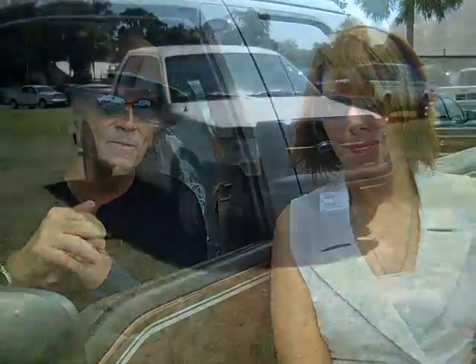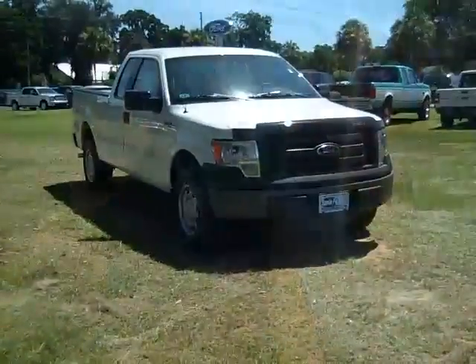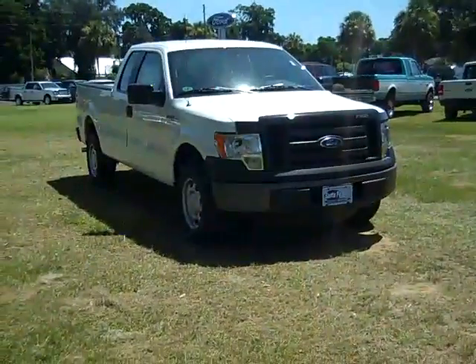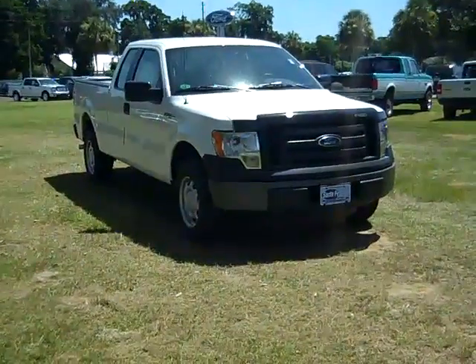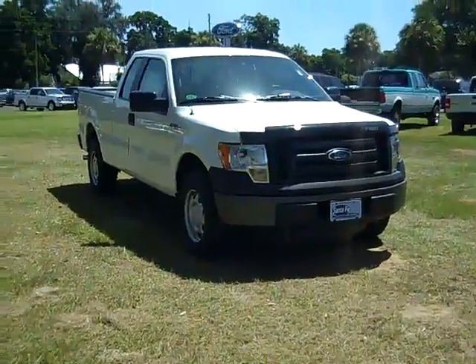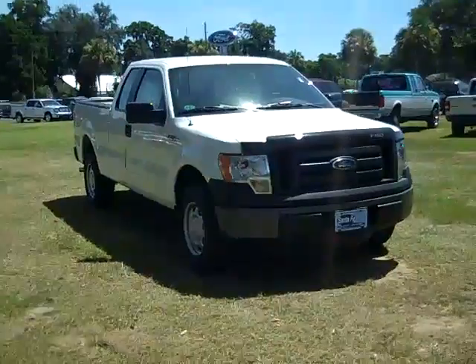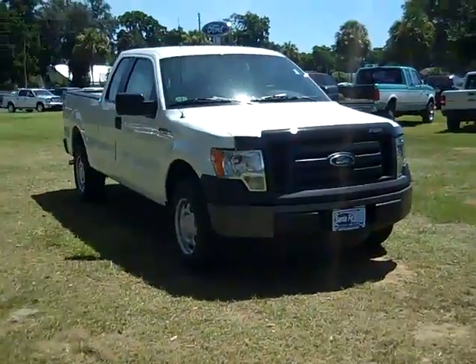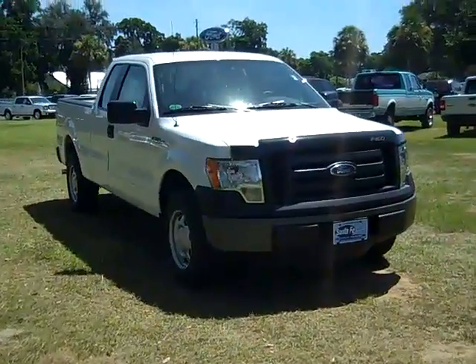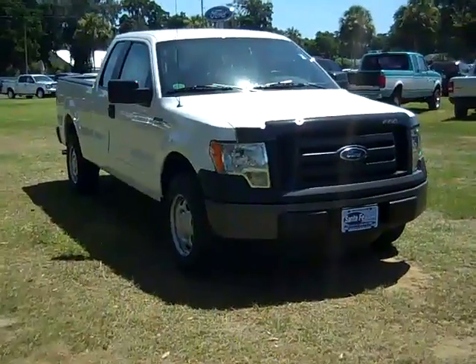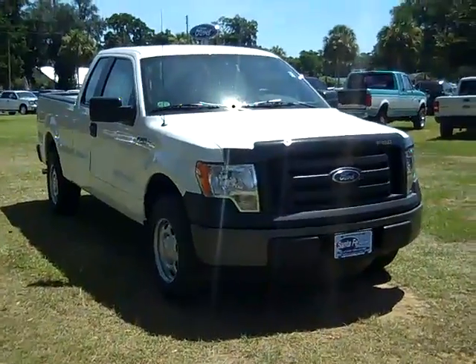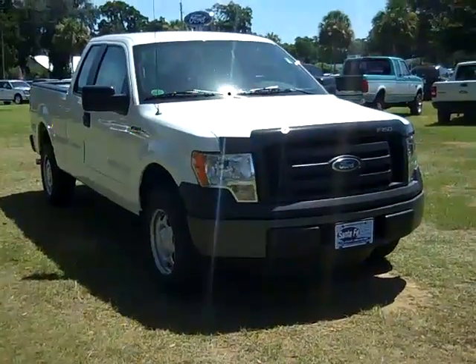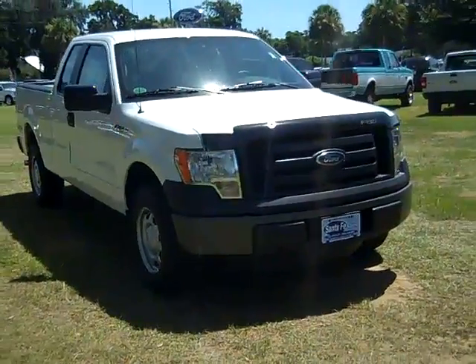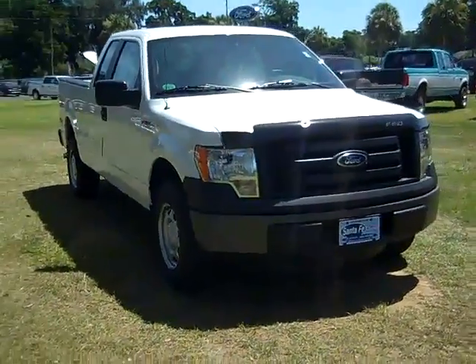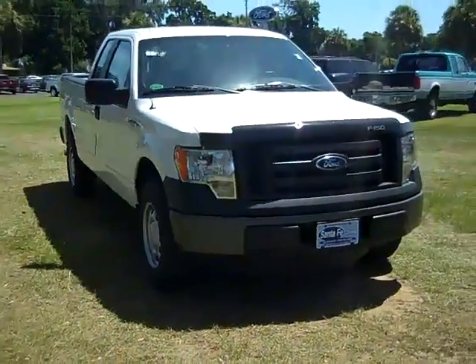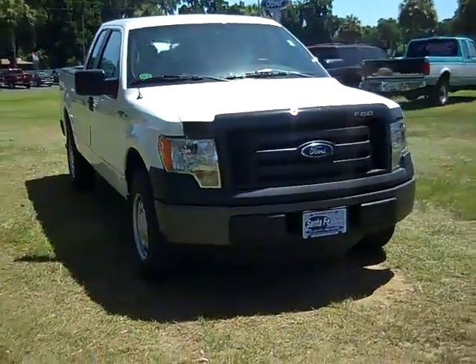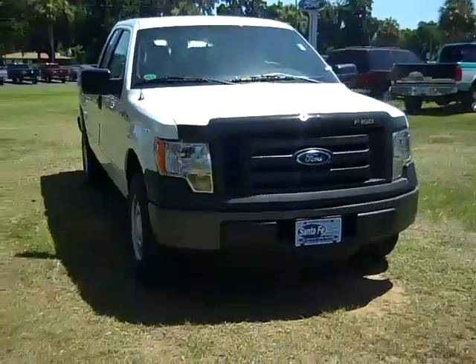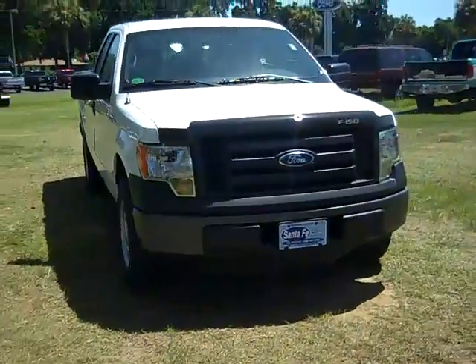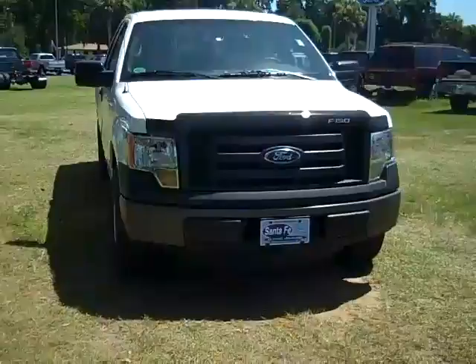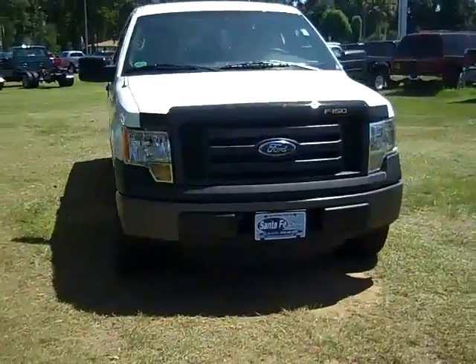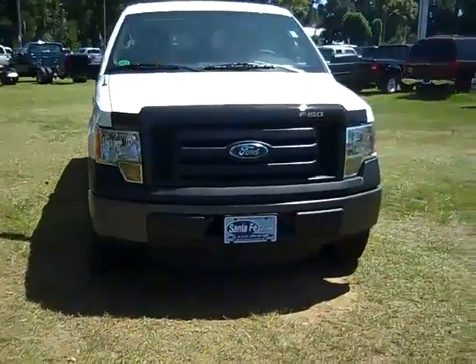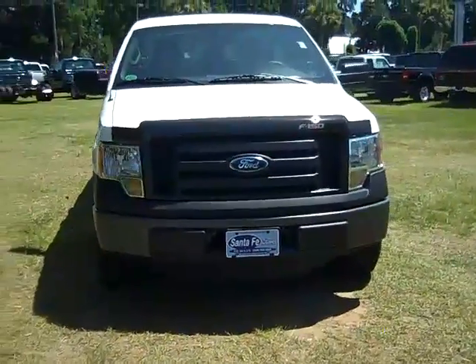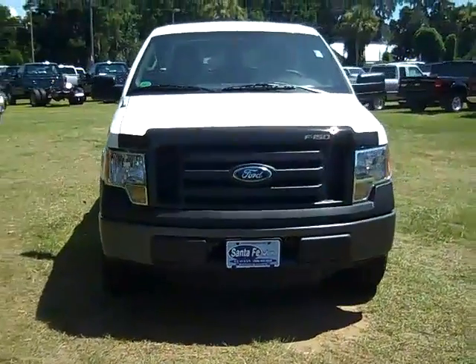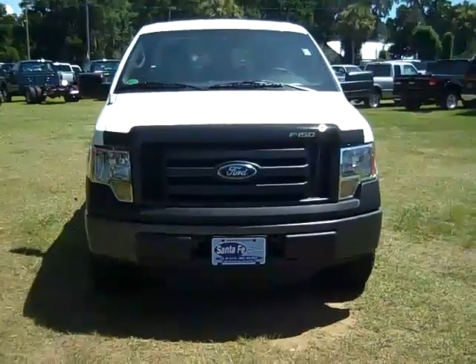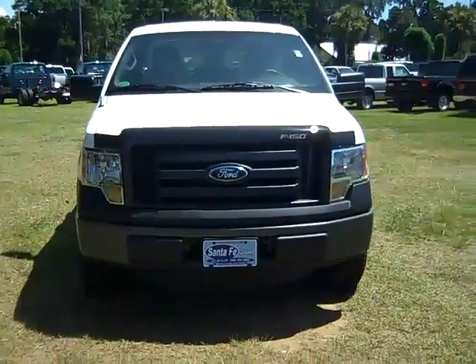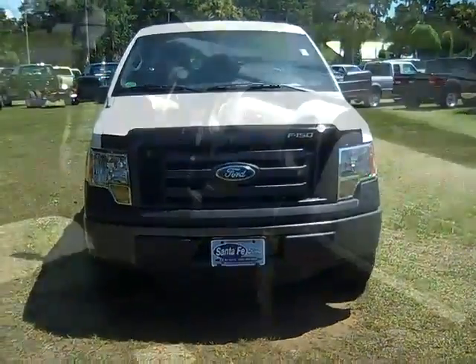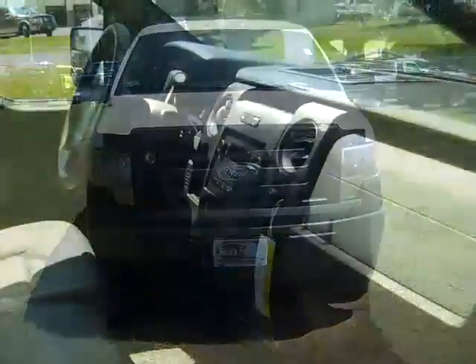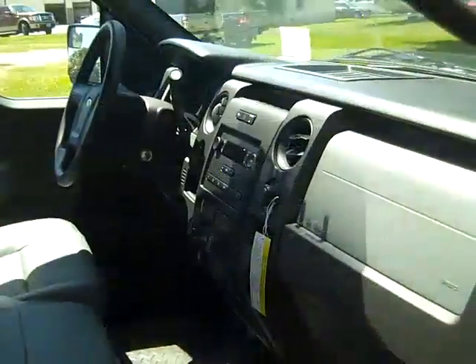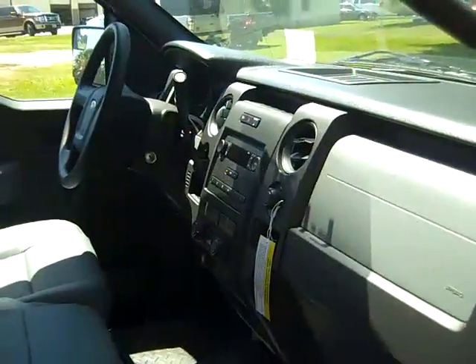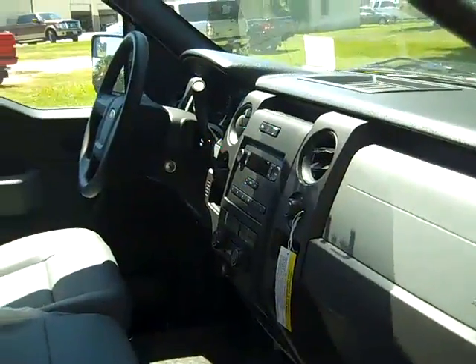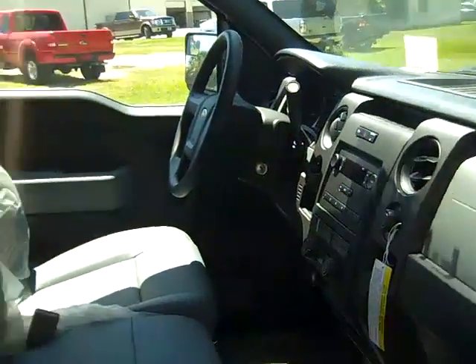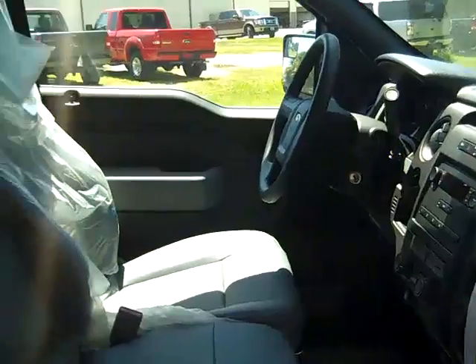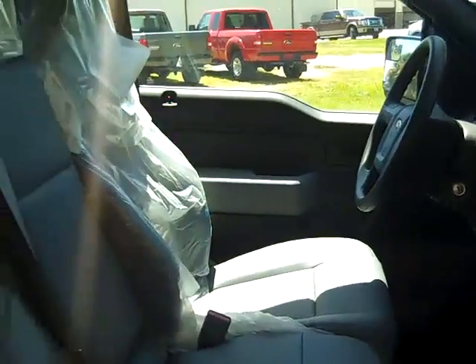It's Jen again, and right now we're looking at a brand new 2011 Ford F-150 XL. The exterior color is Oxford White, the interior color is gray, and the seats are vinyl.